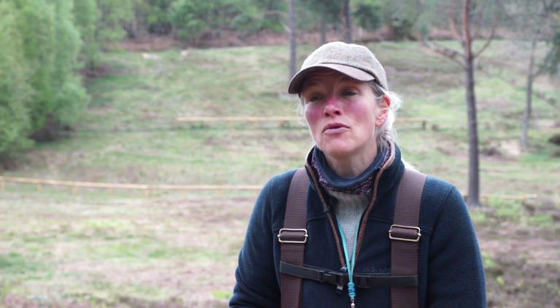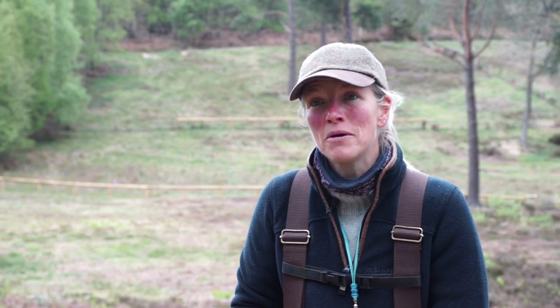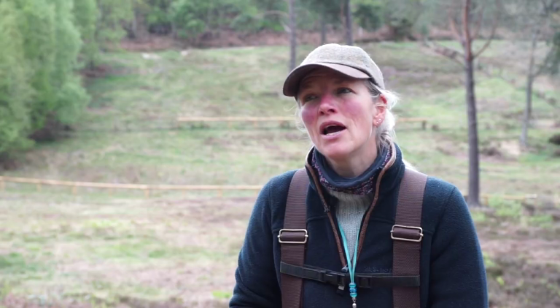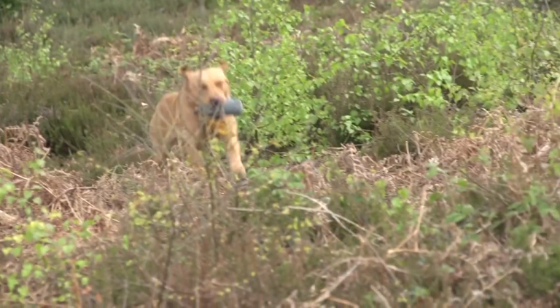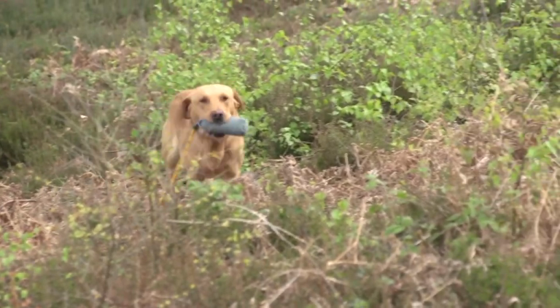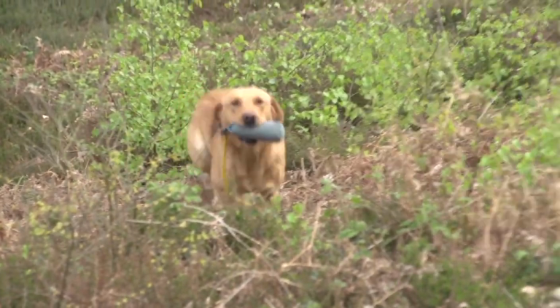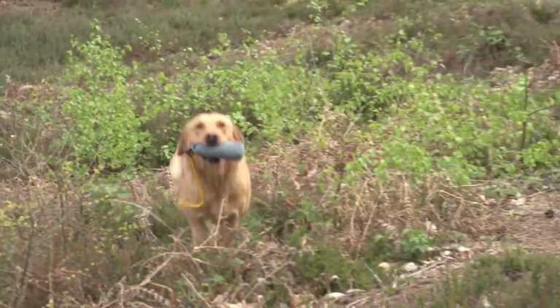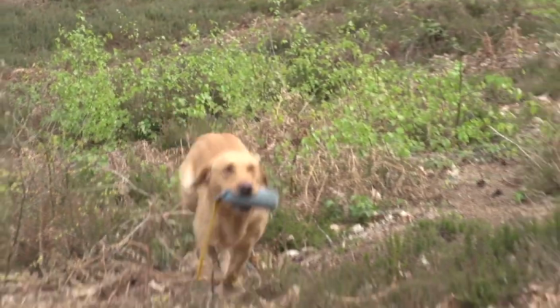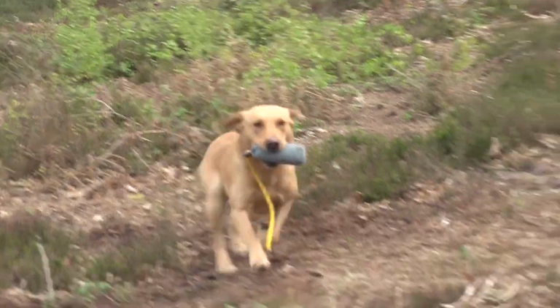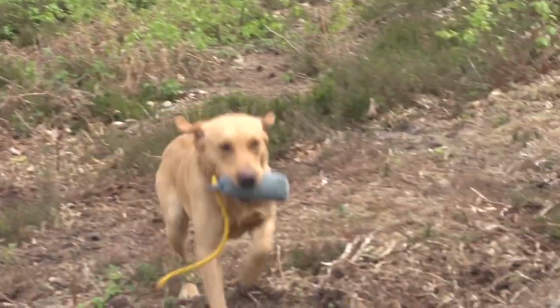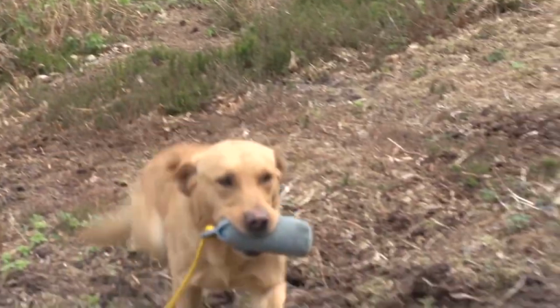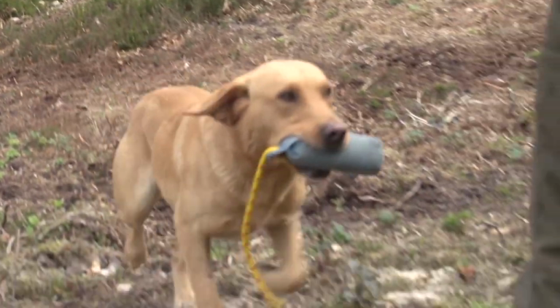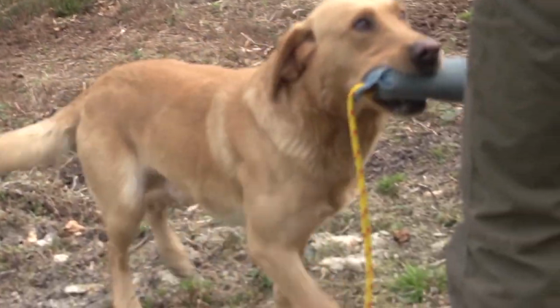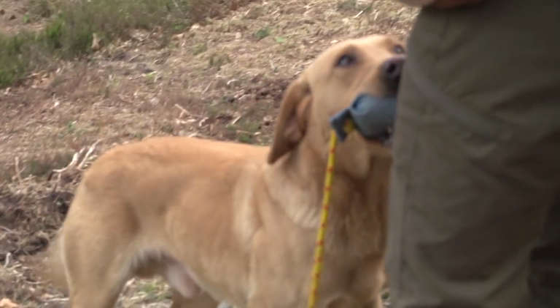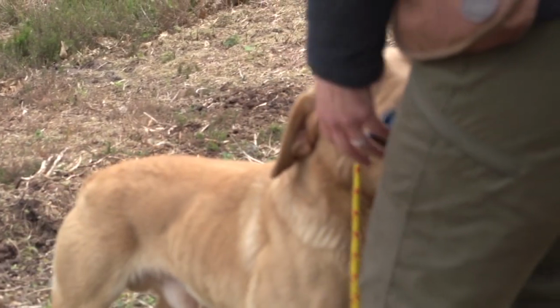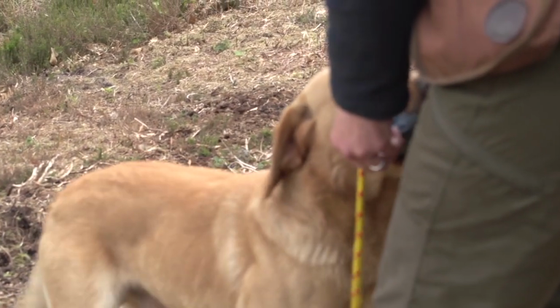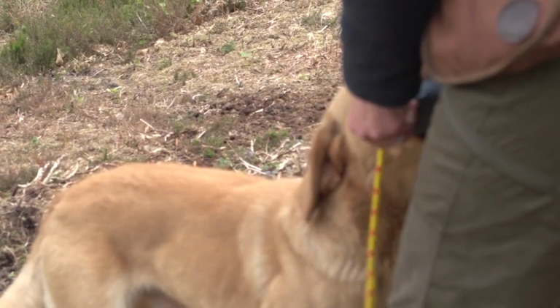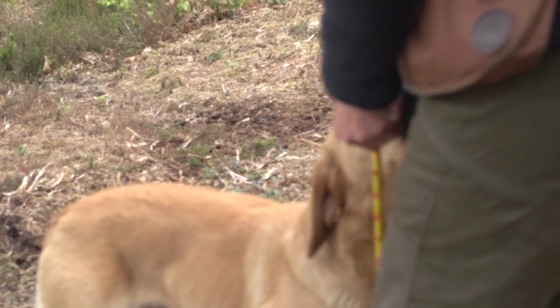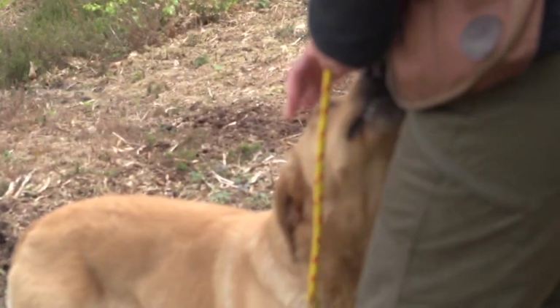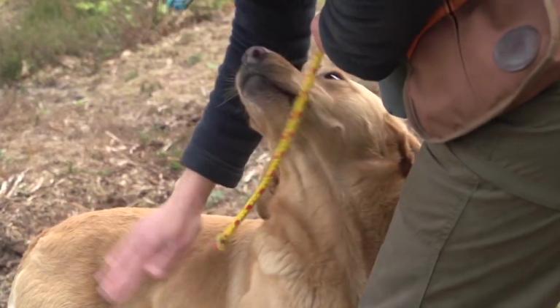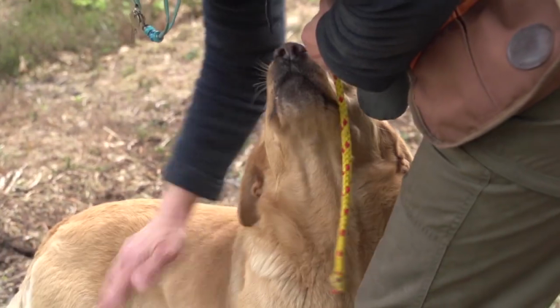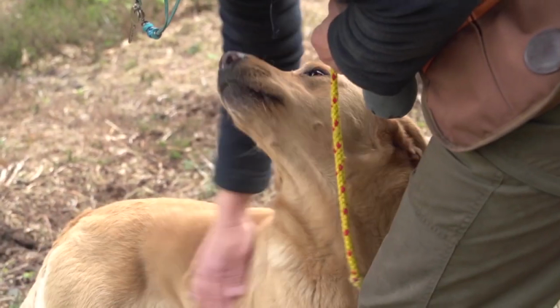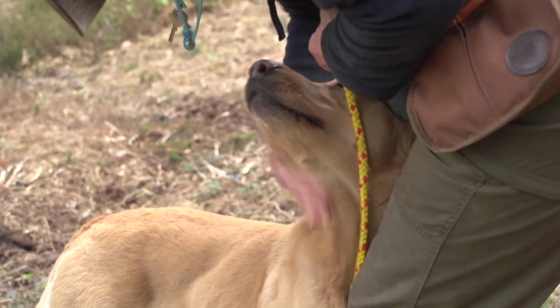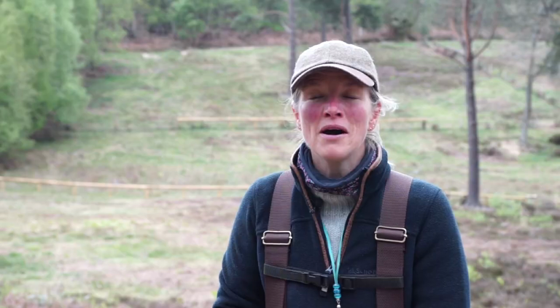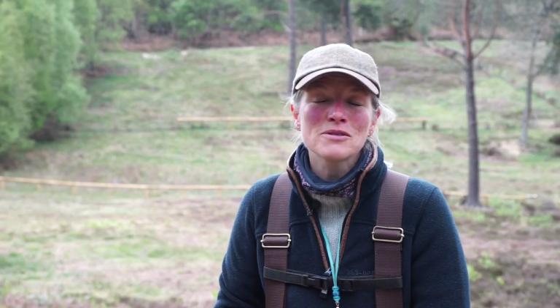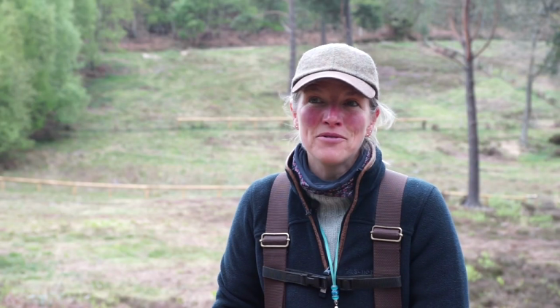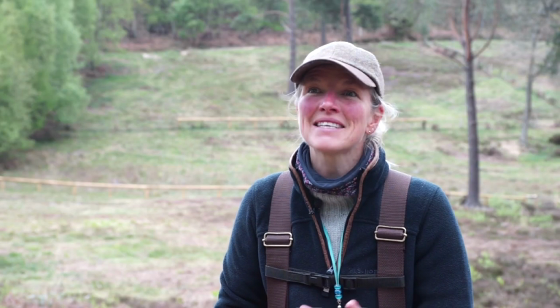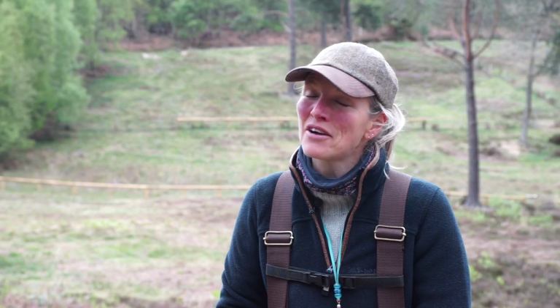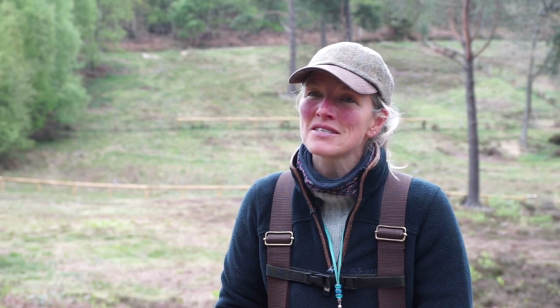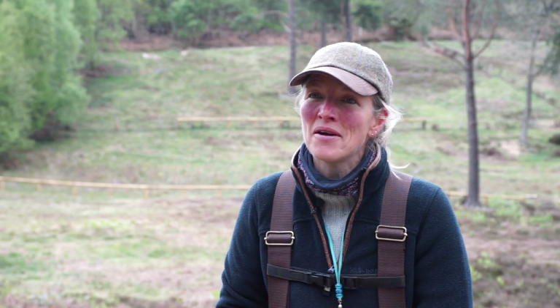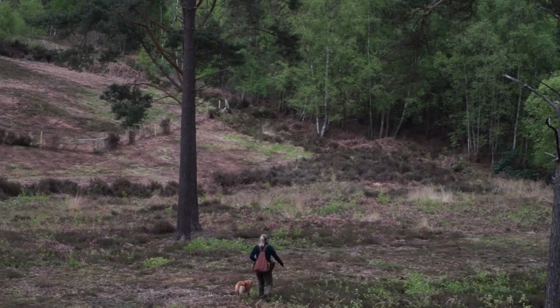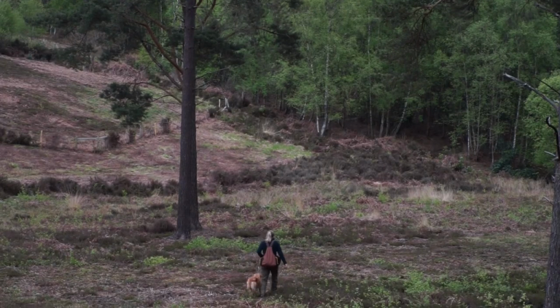Once that's working really well, you'll see you and your dog are a real team. It's not just the dog thinking 'oh, I've seen it, I'm going off to get it,' and it's not you having to walk miles across a ploughed field to get very close to the area.